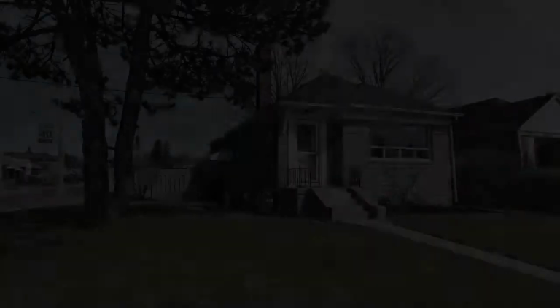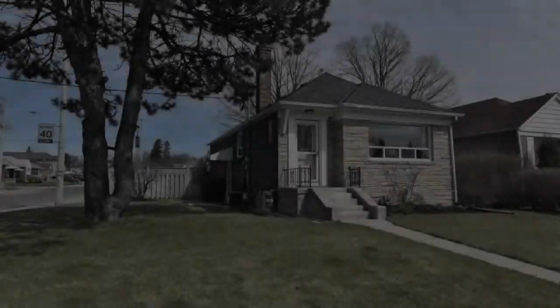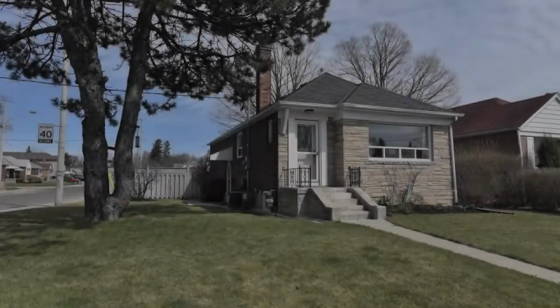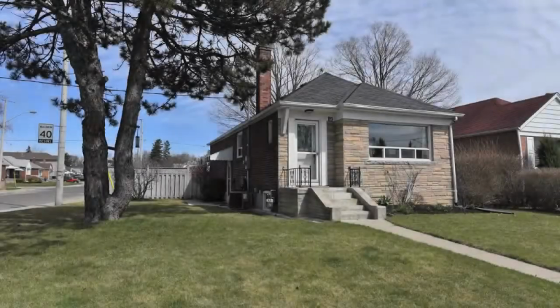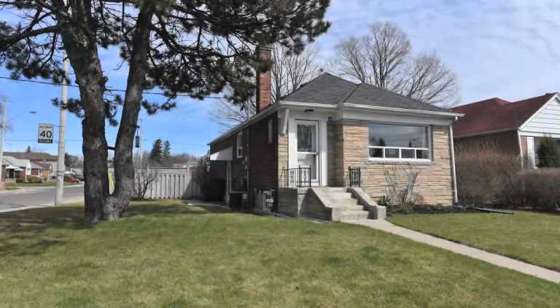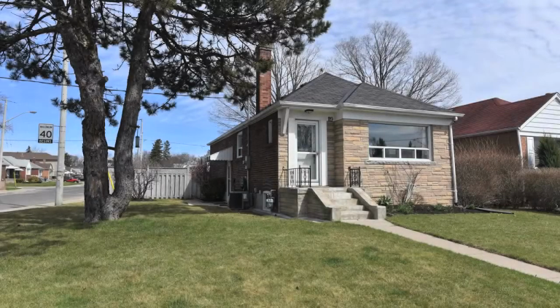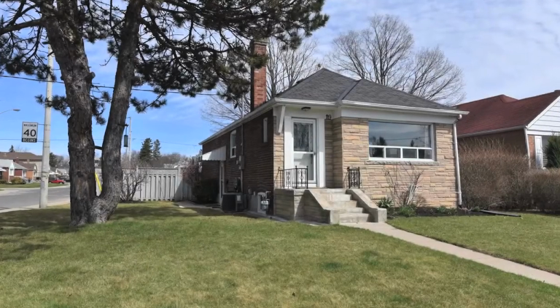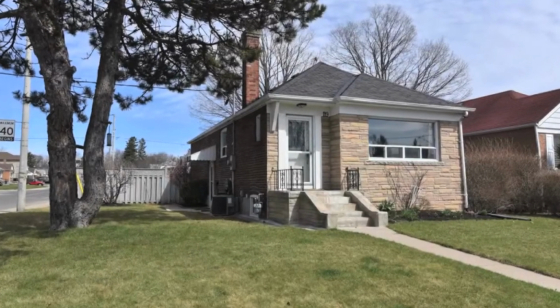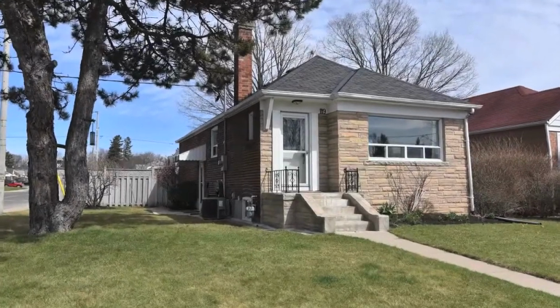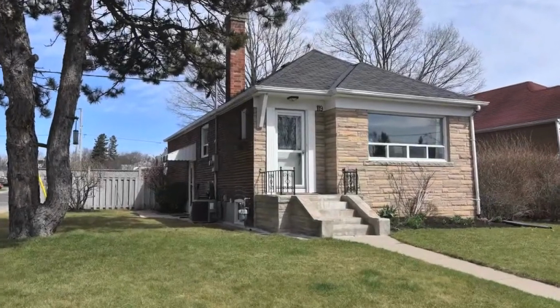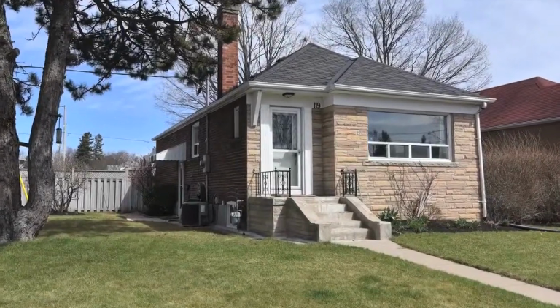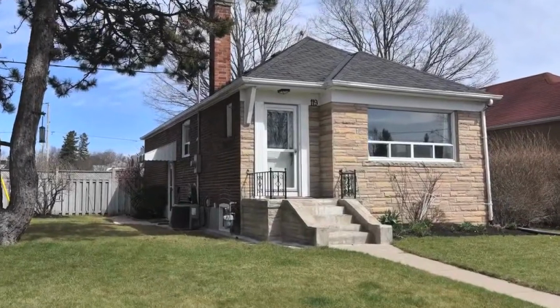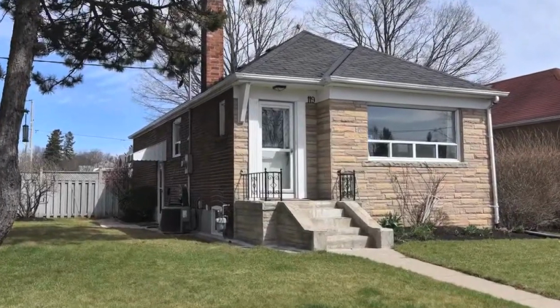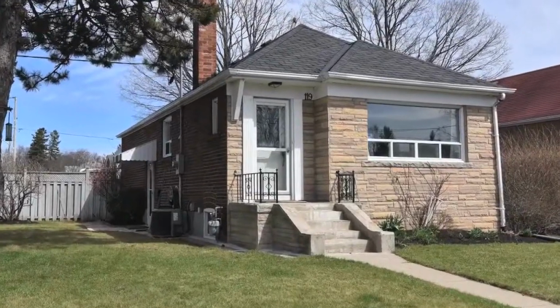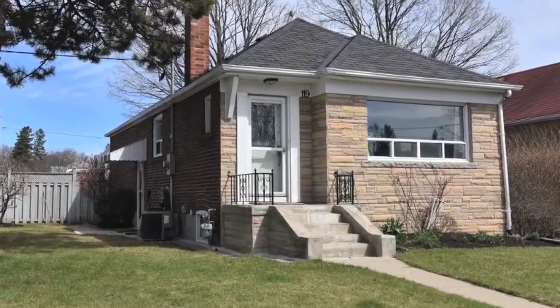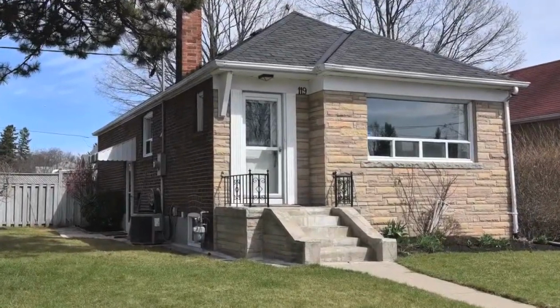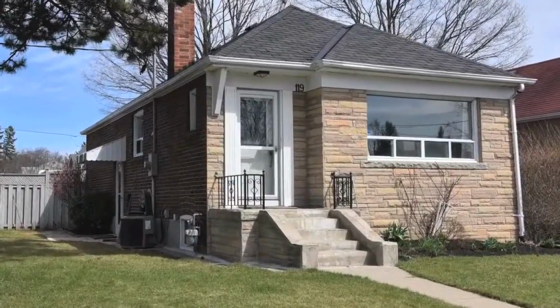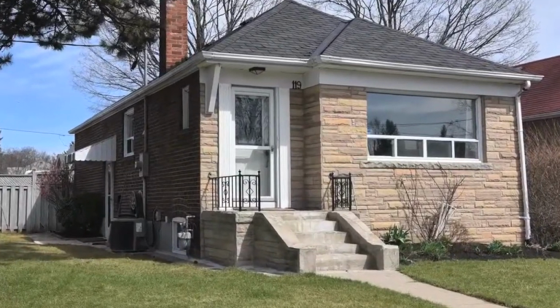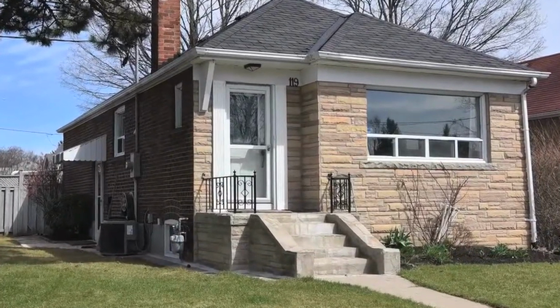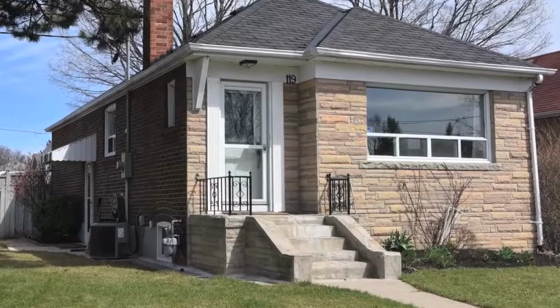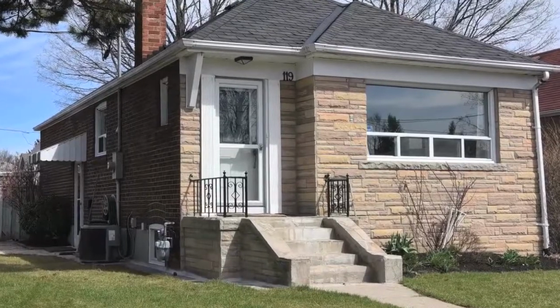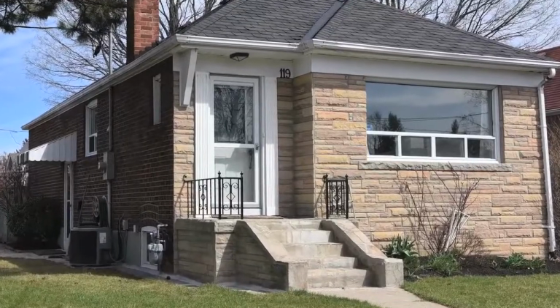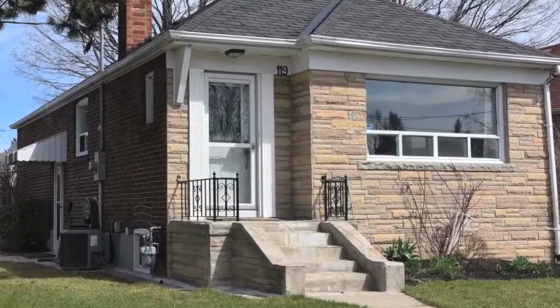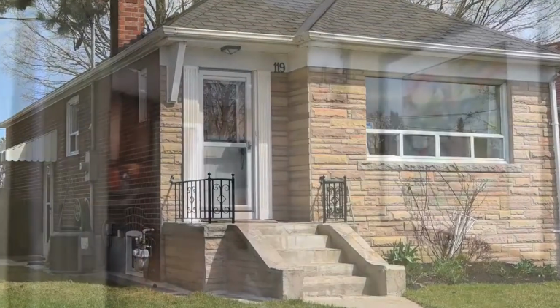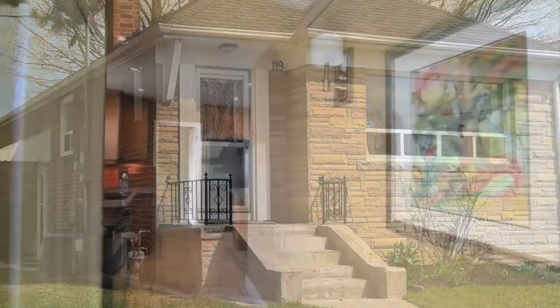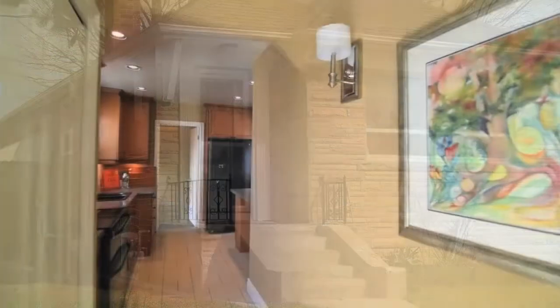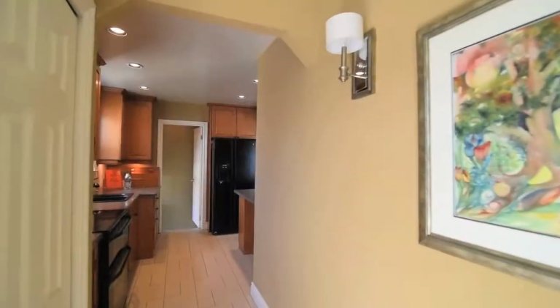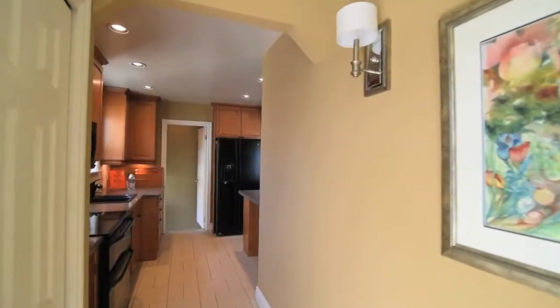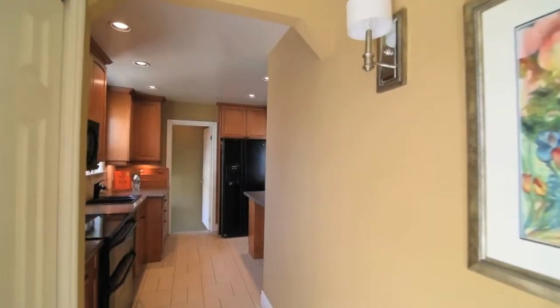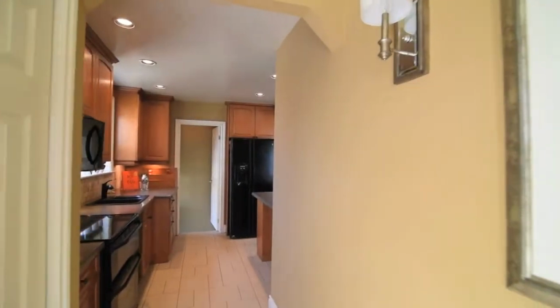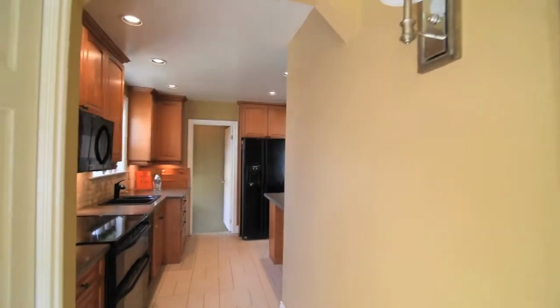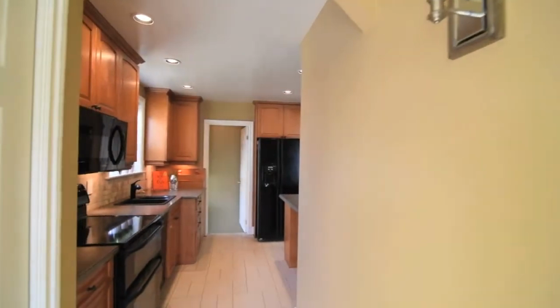Situated on a corner lot, 119 Cedar Crest Boulevard is a detached double brick bungalow in the Woodbine Gardens neighborhood of East York.